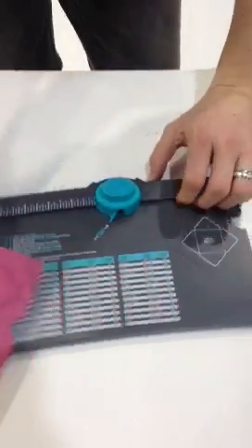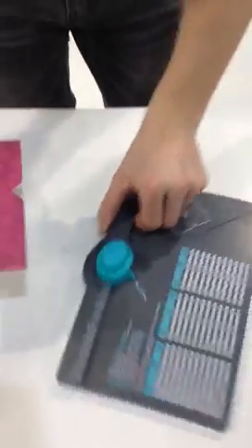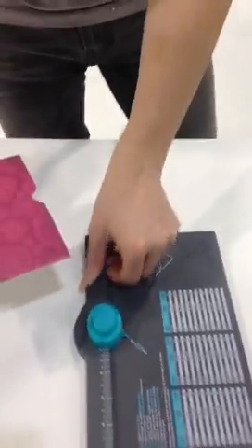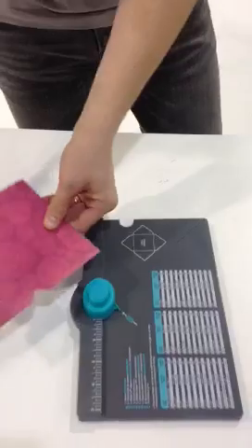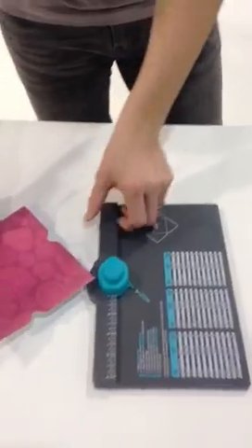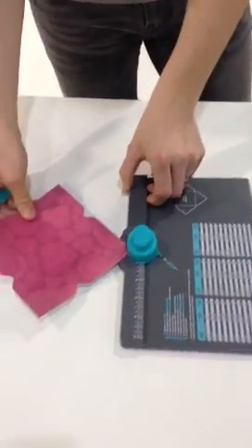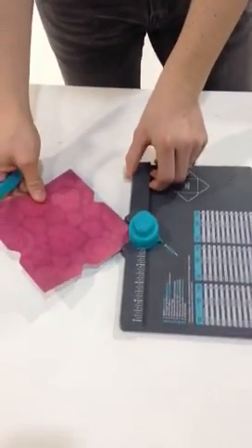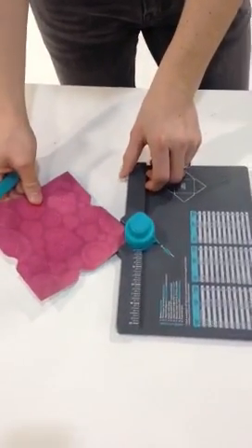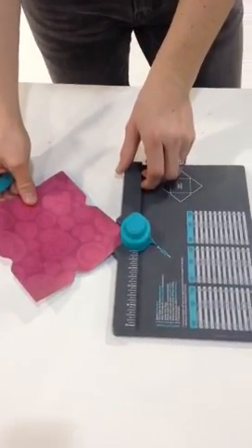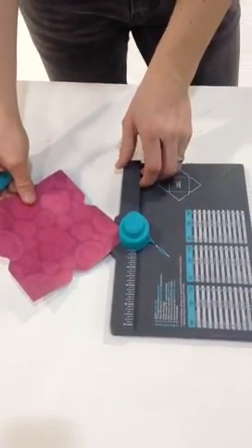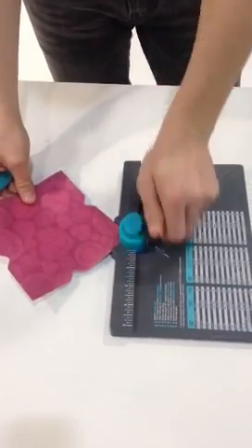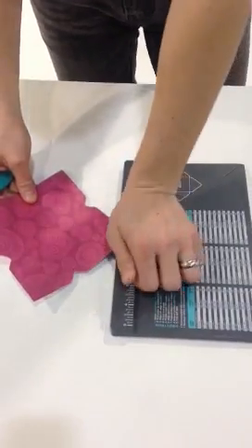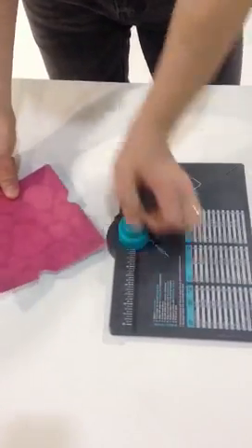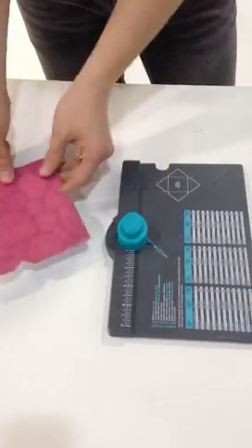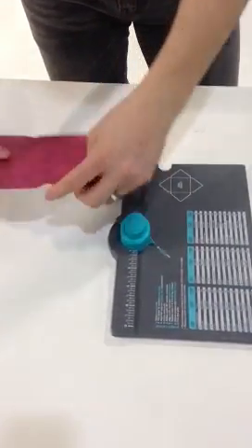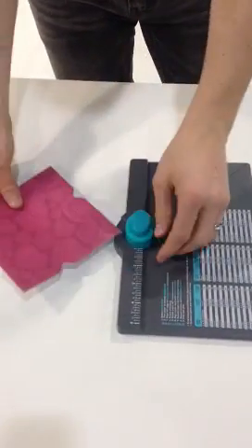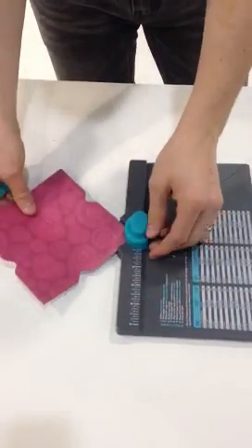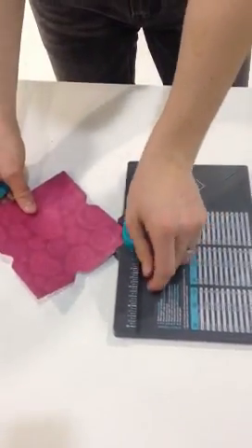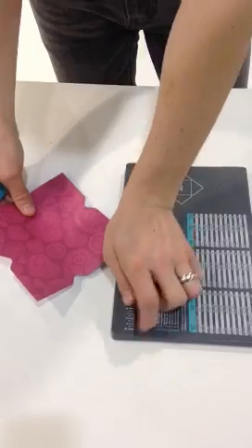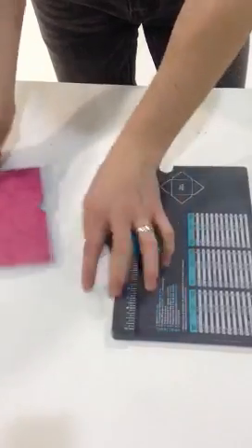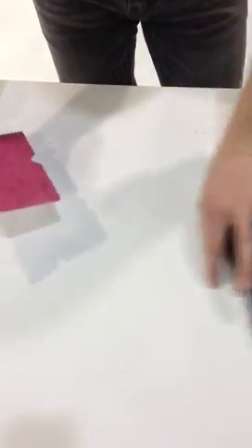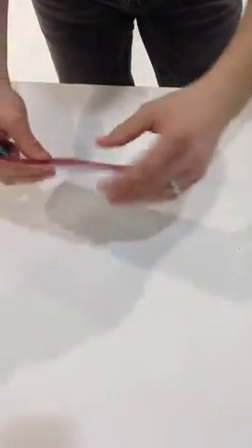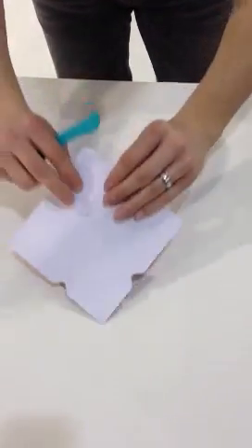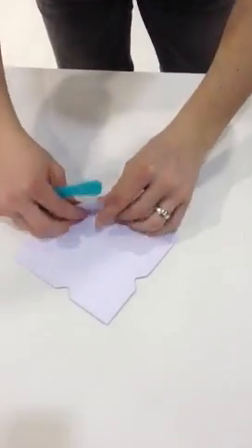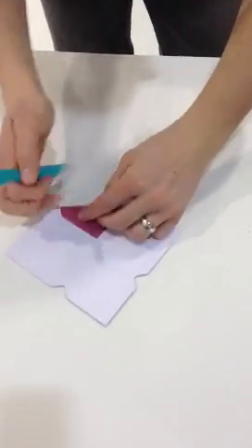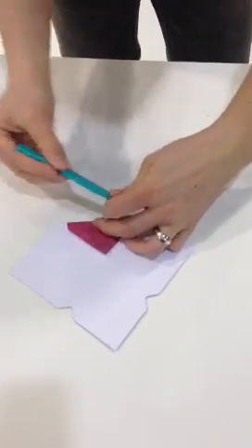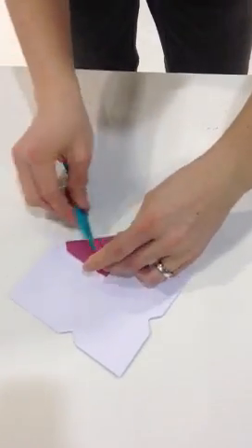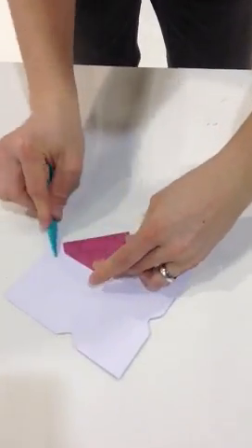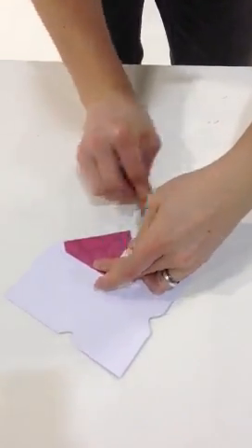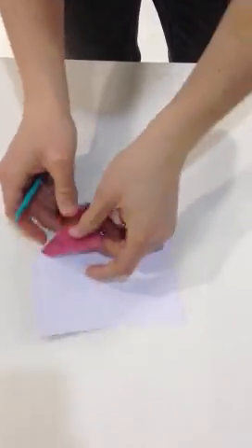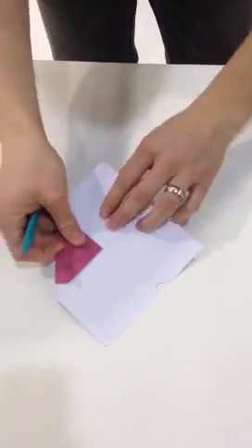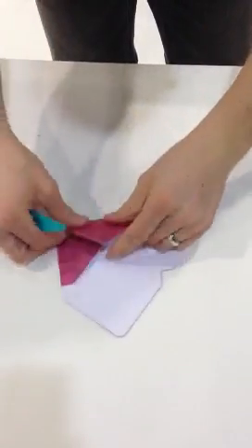We can actually turn our punch around using the same punch, insert it on the other side and round our corners. Our scoring tool will double as our bone folder, so we can just fold the flaps down.